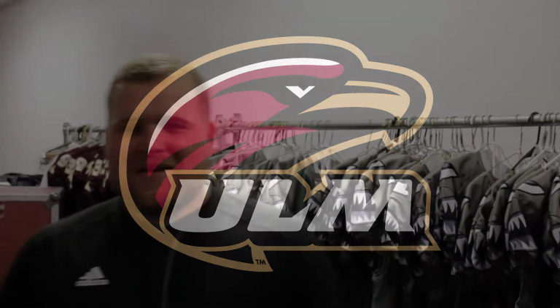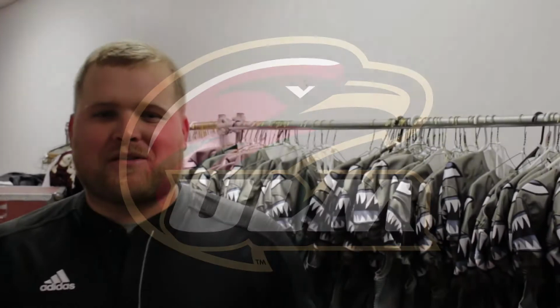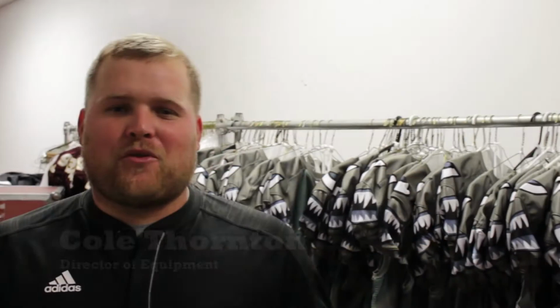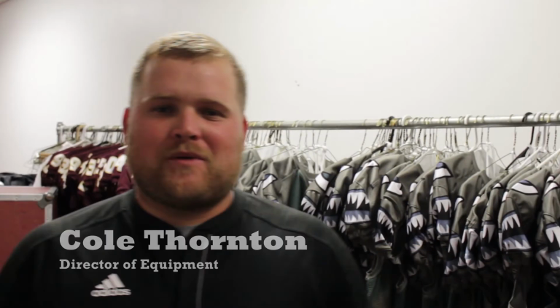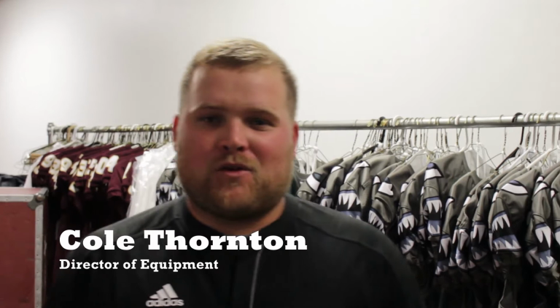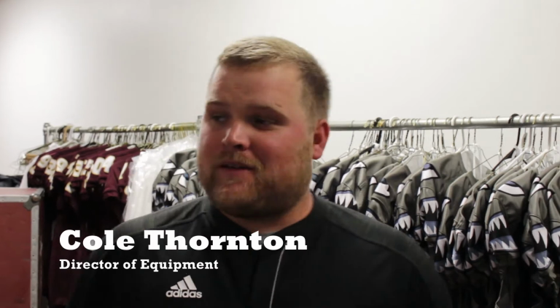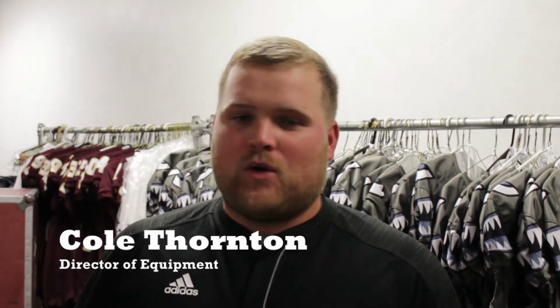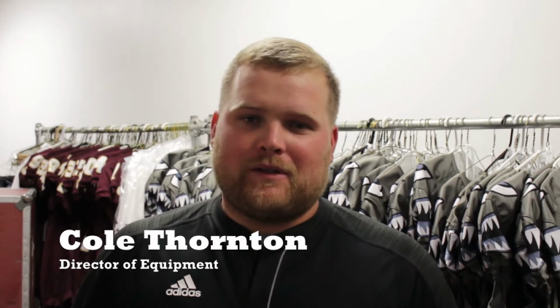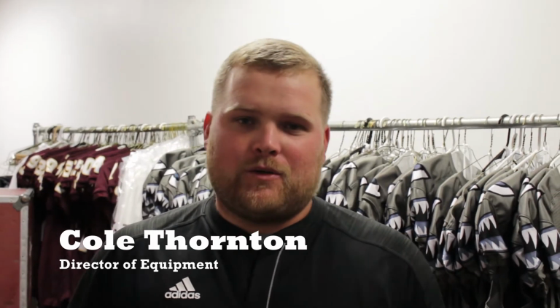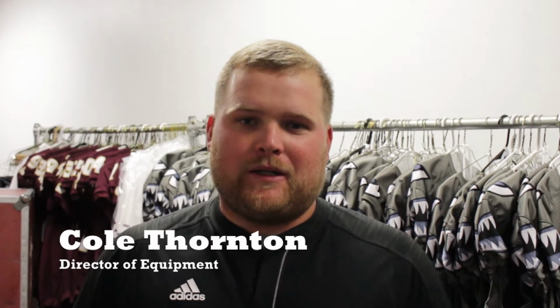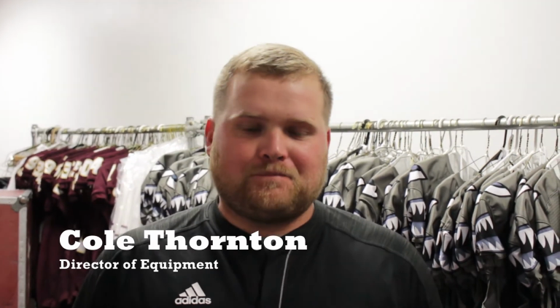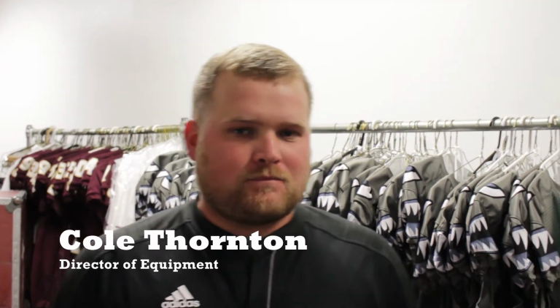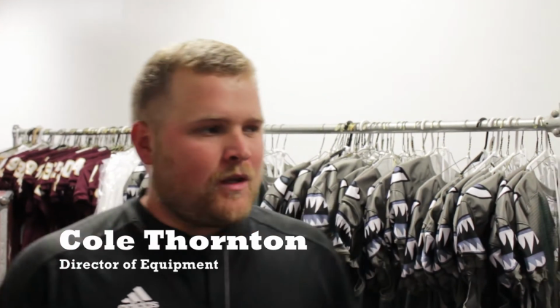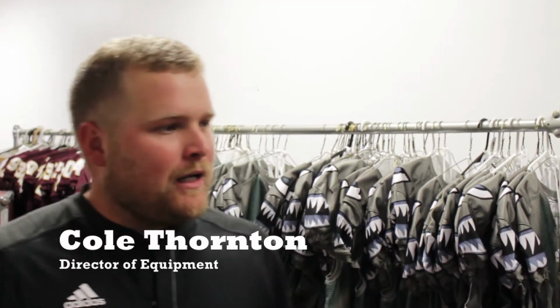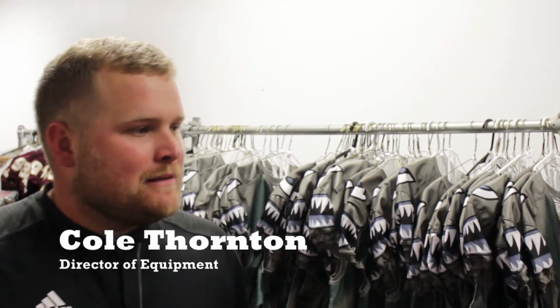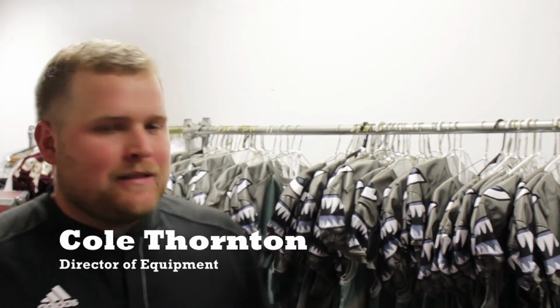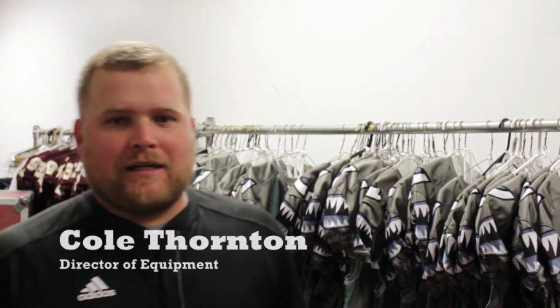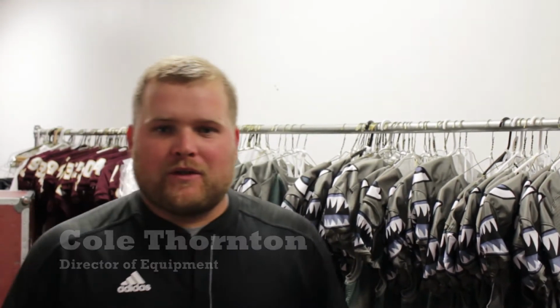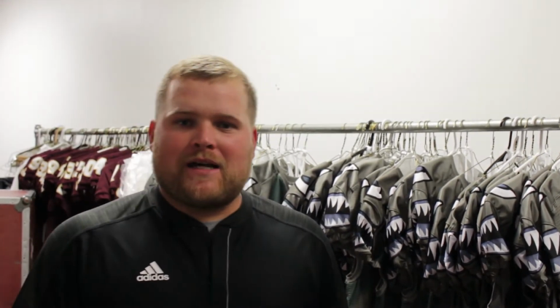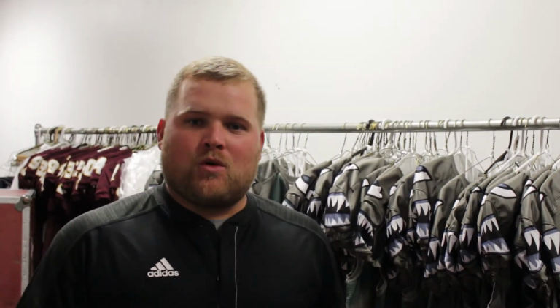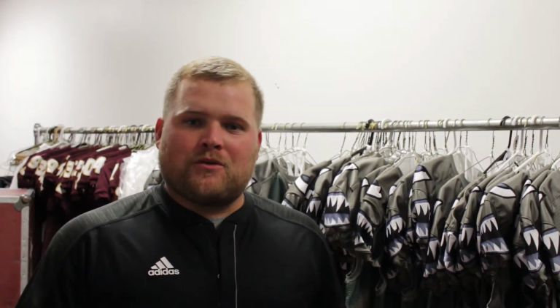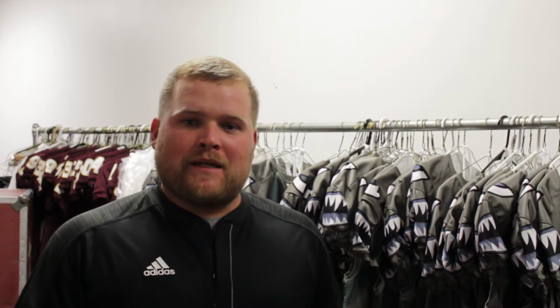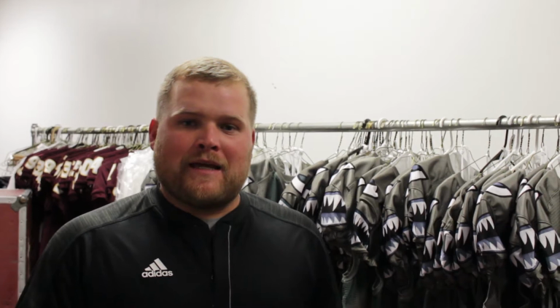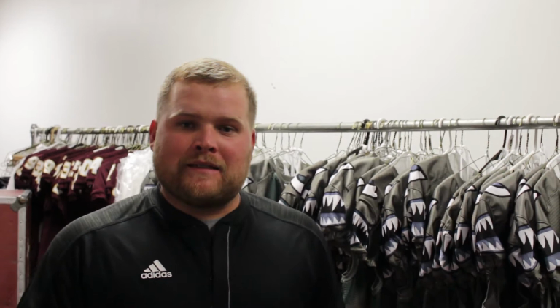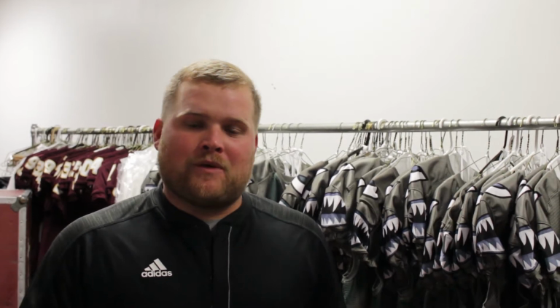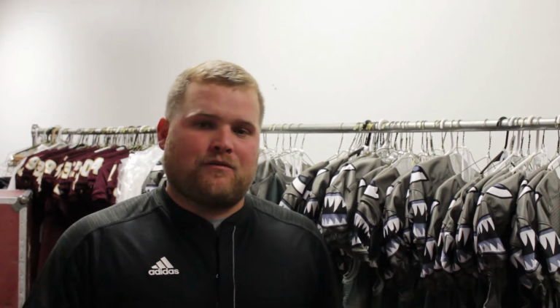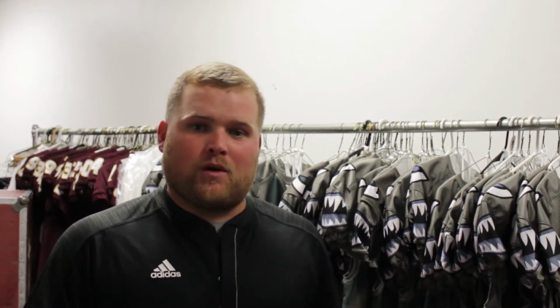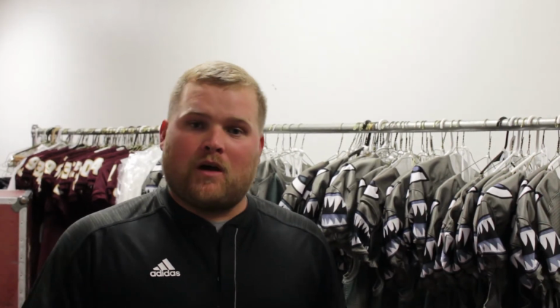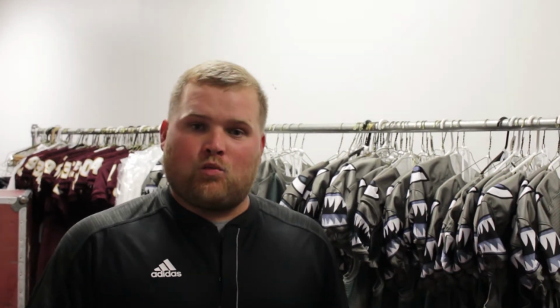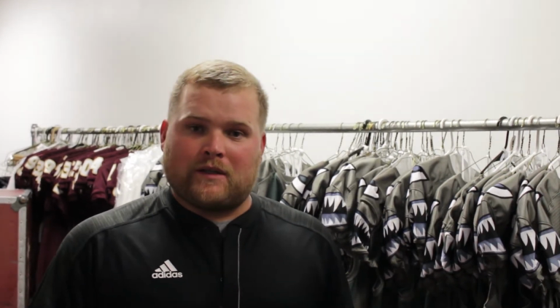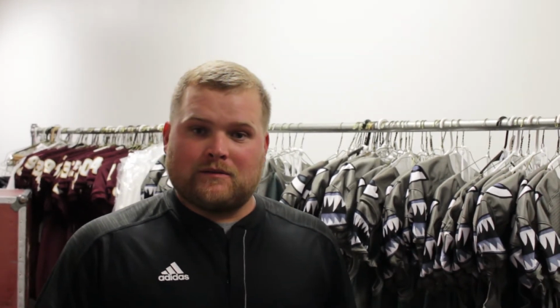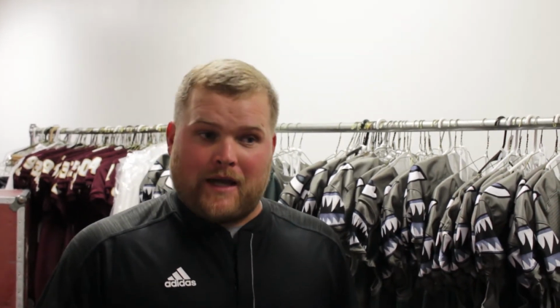My name is Cole Thornton, Director of Athletic Equipment here at ULM. Today I give you a little insight on what we do day to day to get ready for a home weekend game.